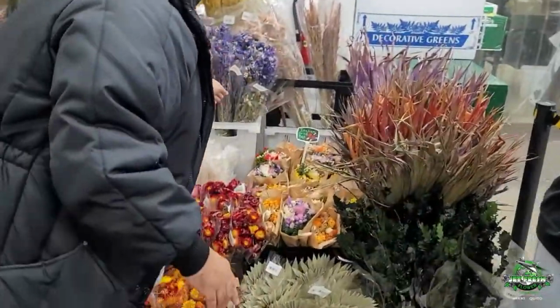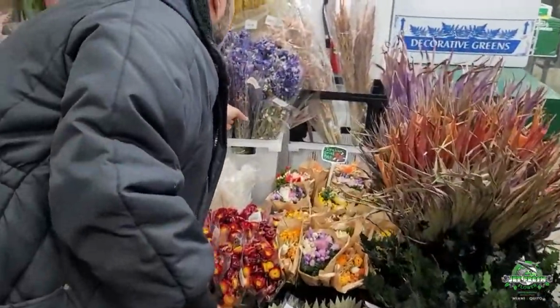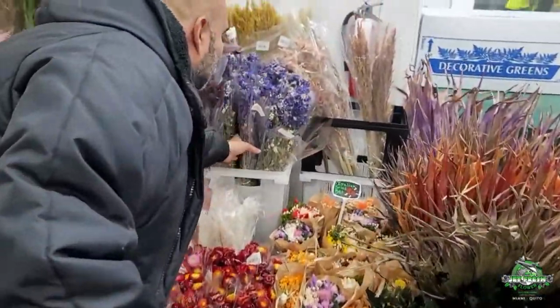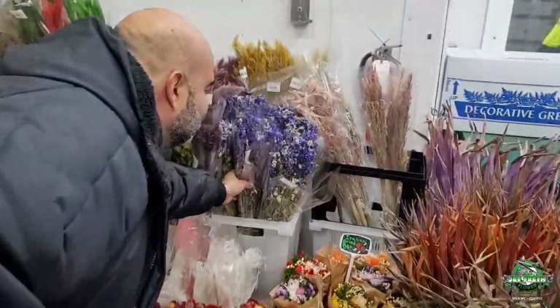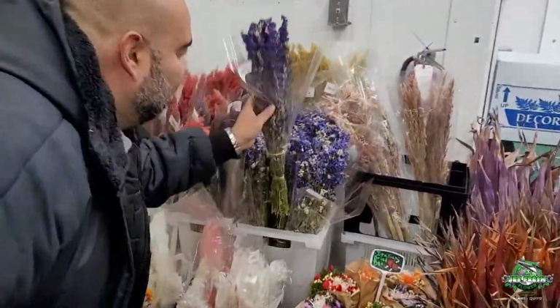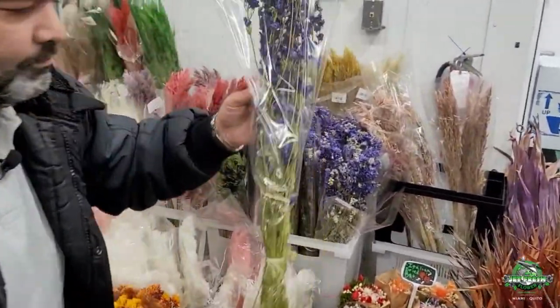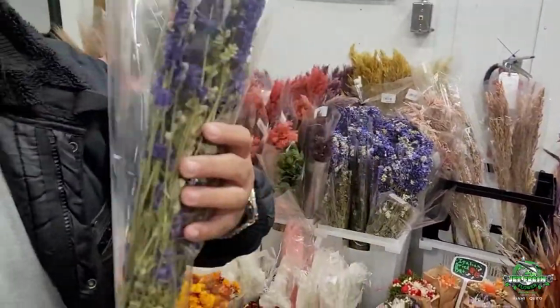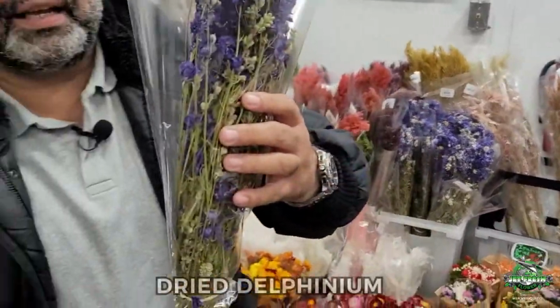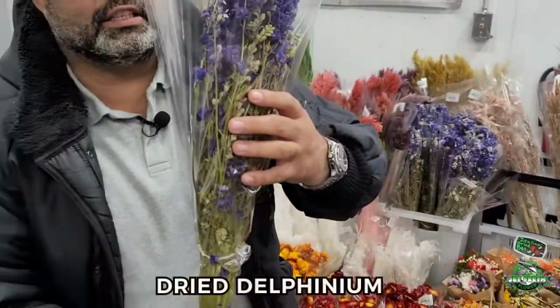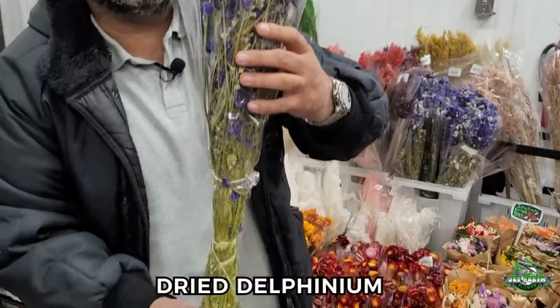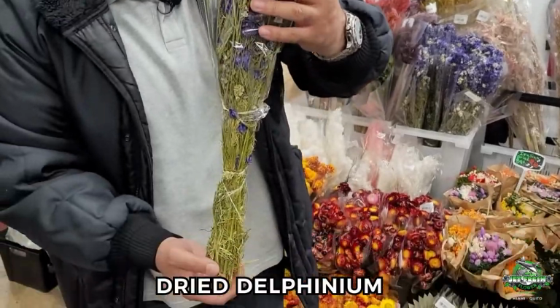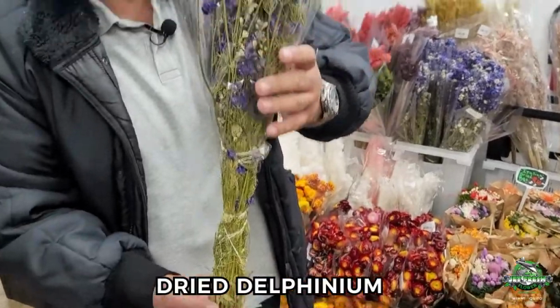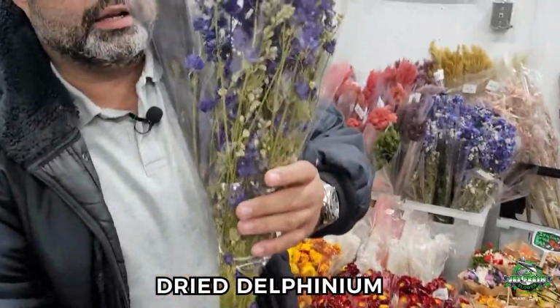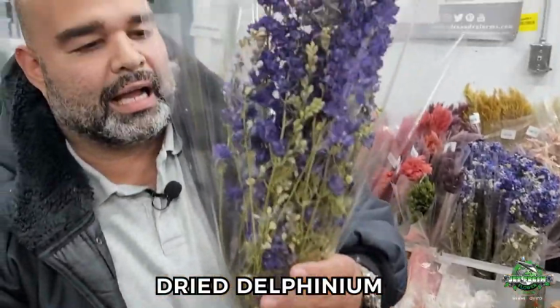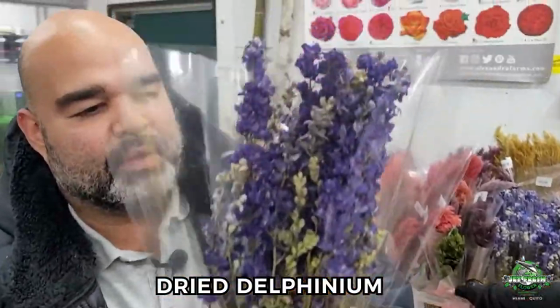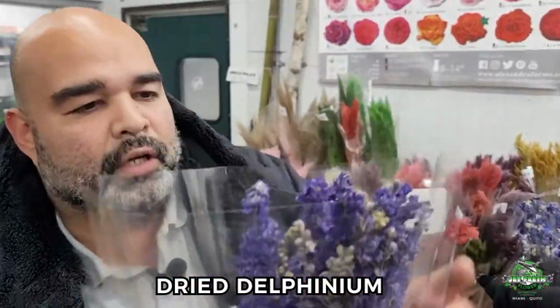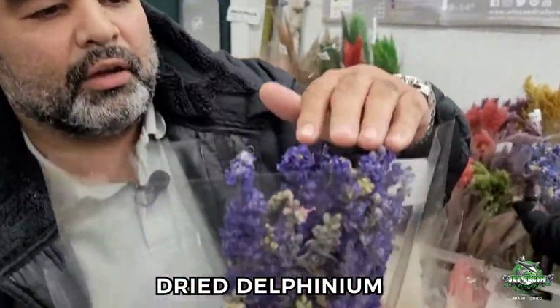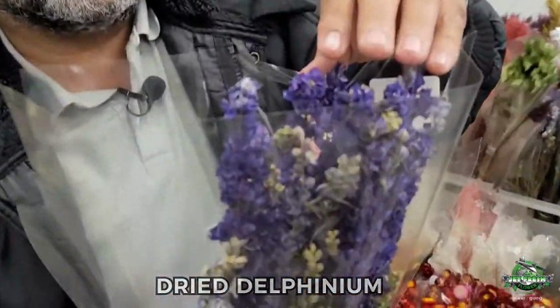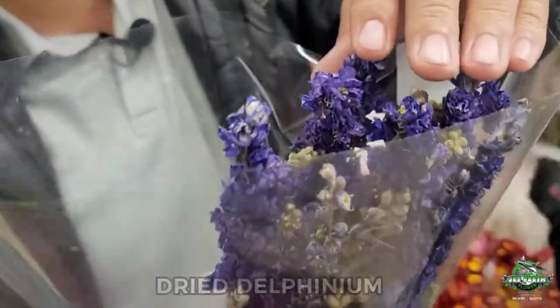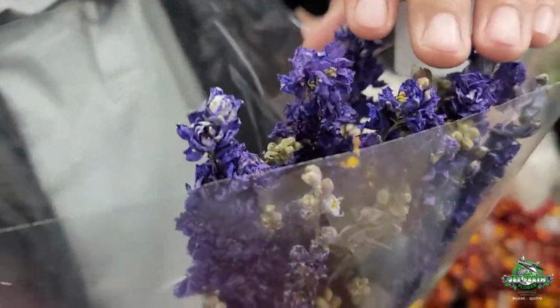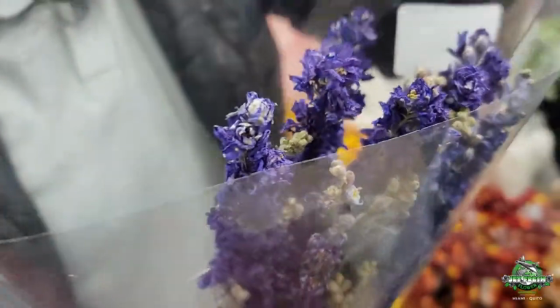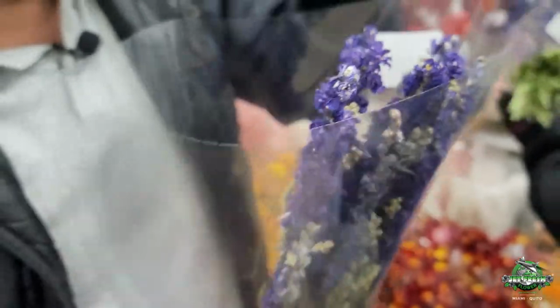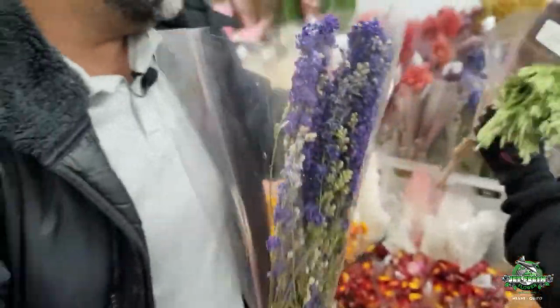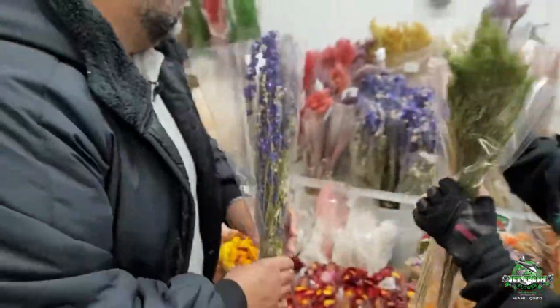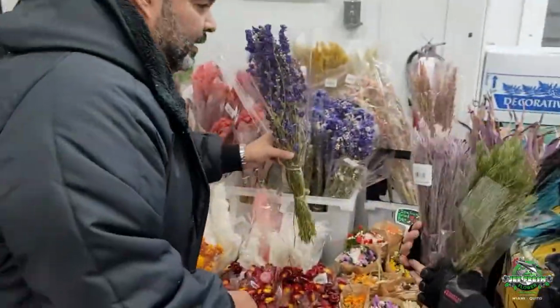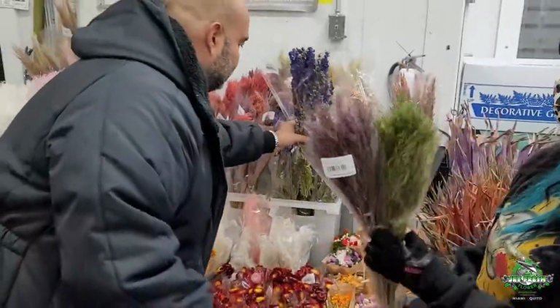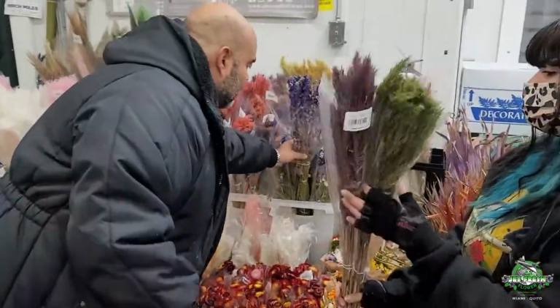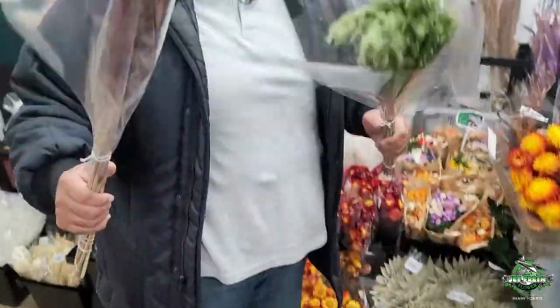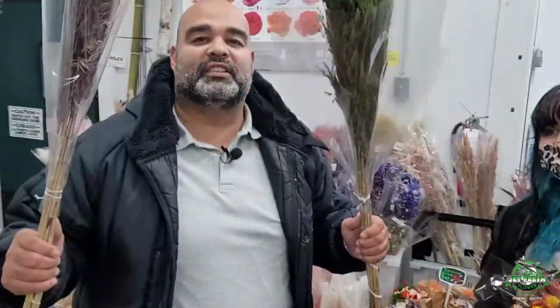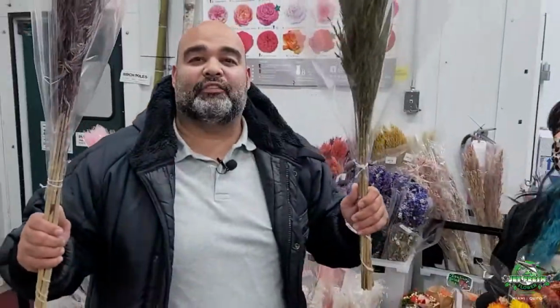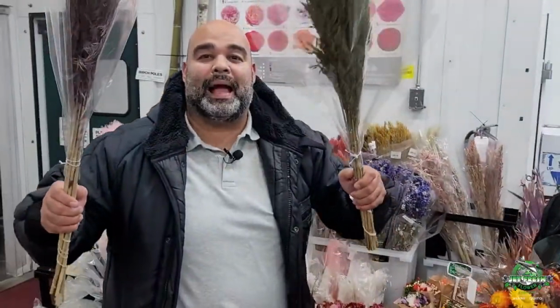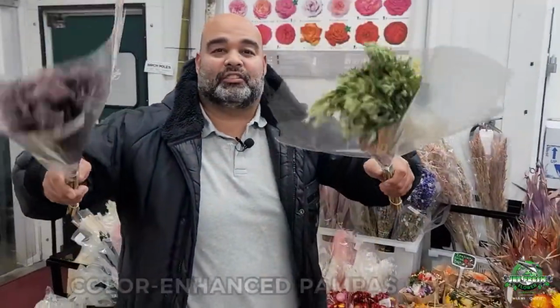Here are some dried delphinium — take a look at the dried delphinium, really cool concept. Blooms all the way up to the top, you can't go wrong there. Dried delphinium, and everyone's favorite: pampas grass.